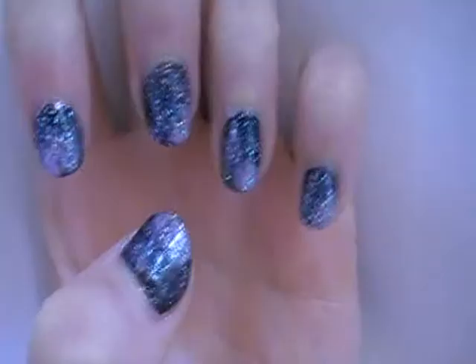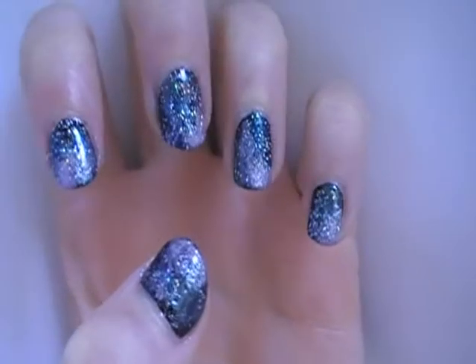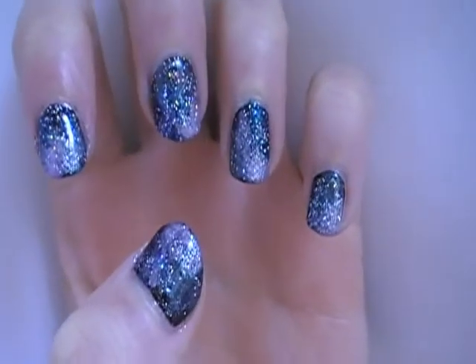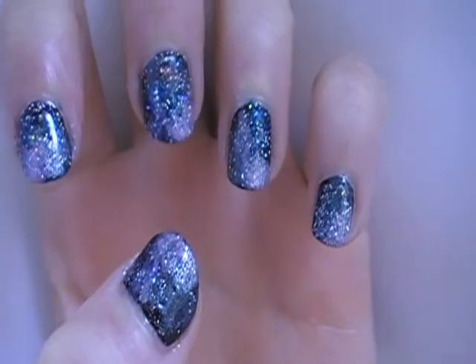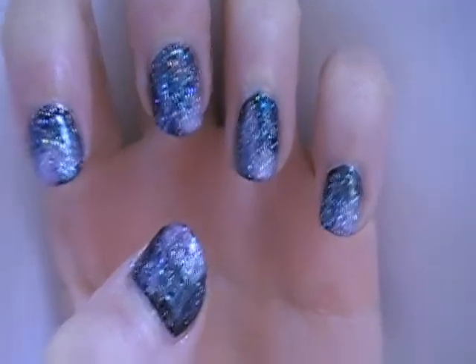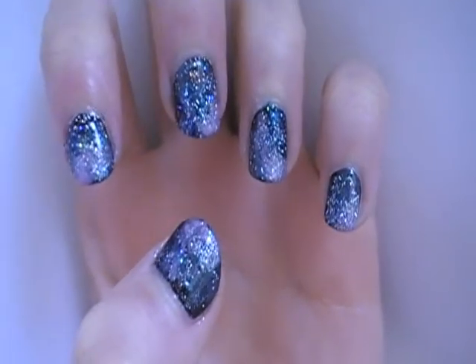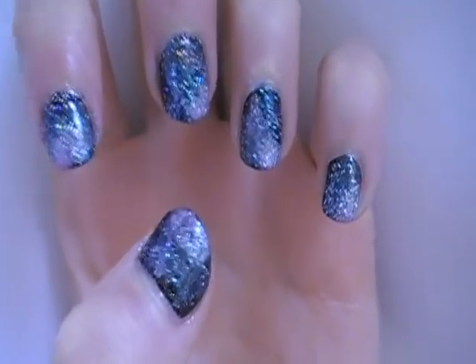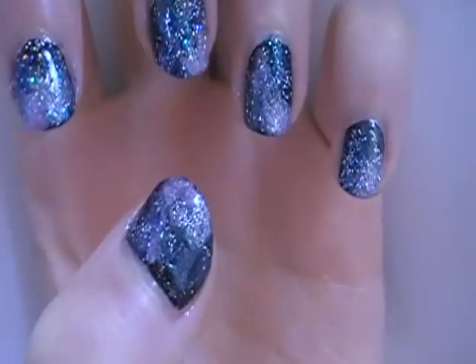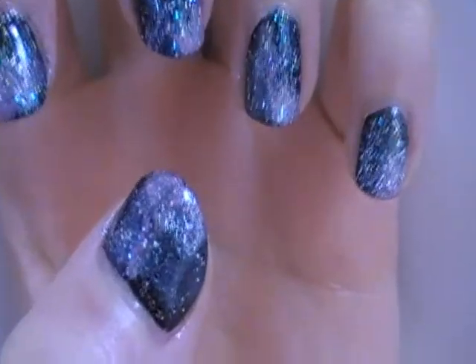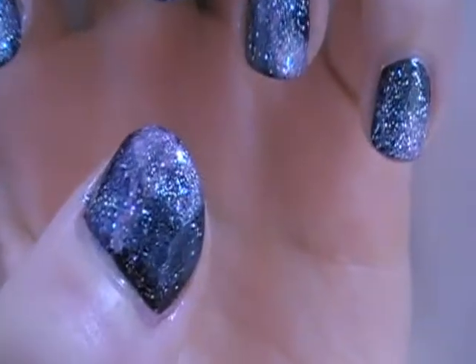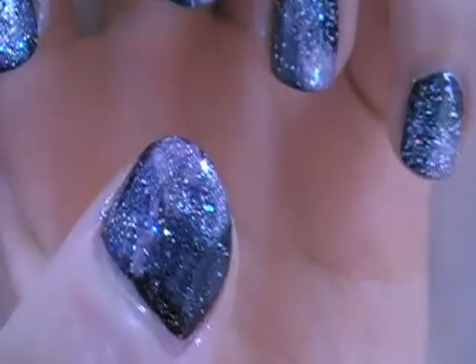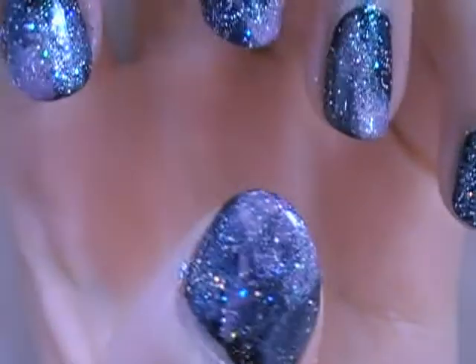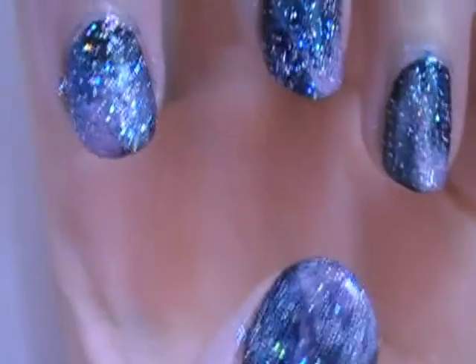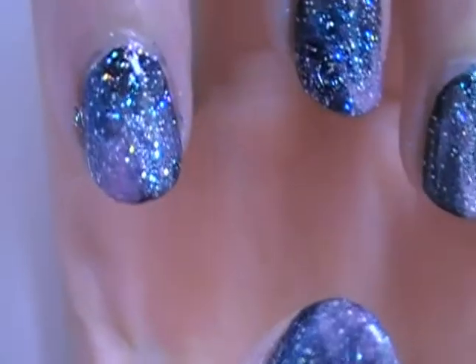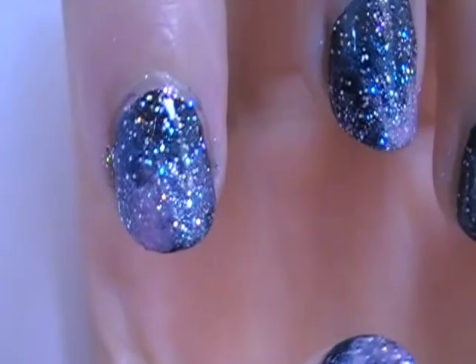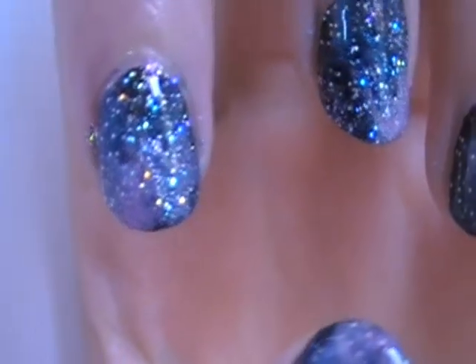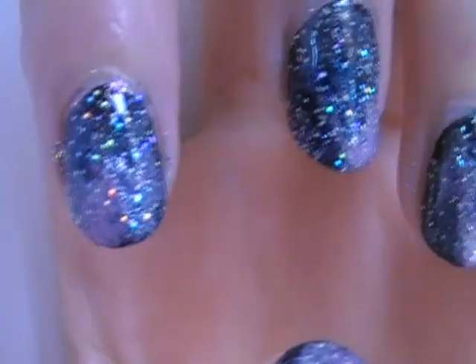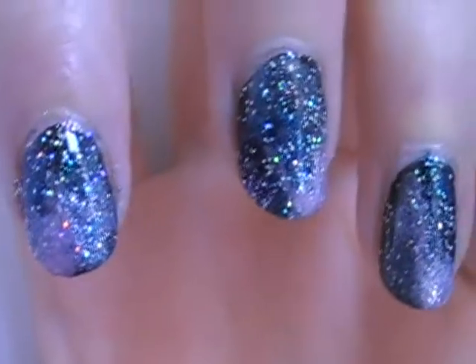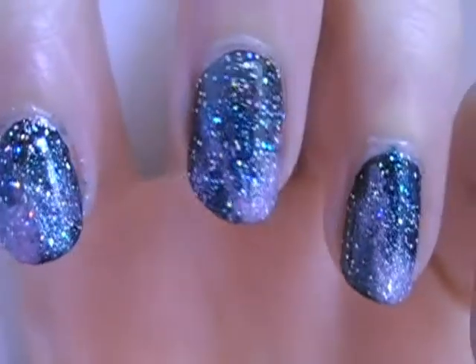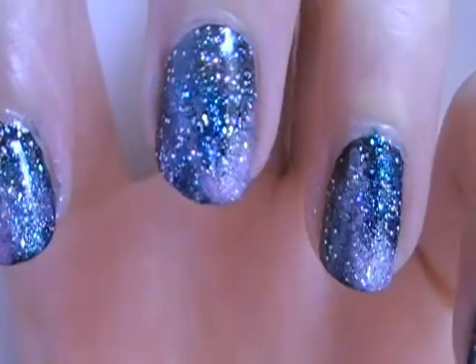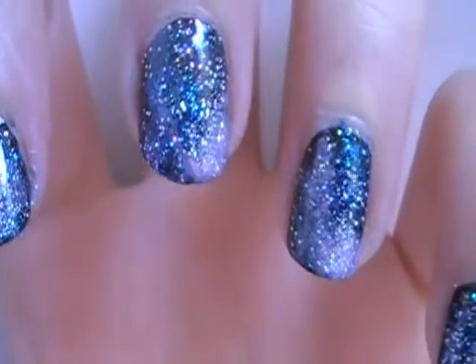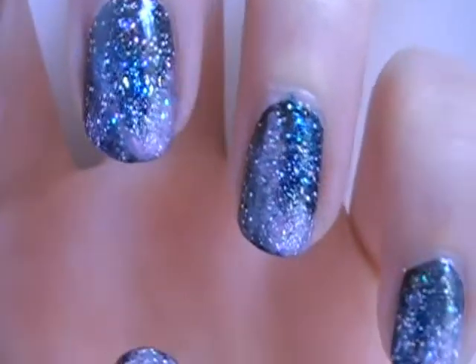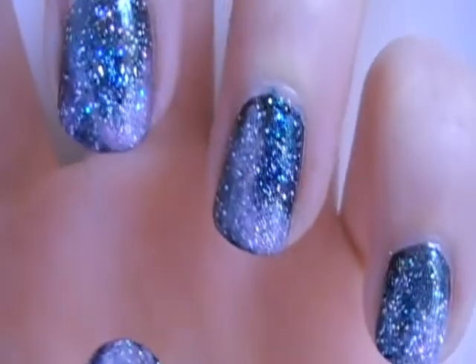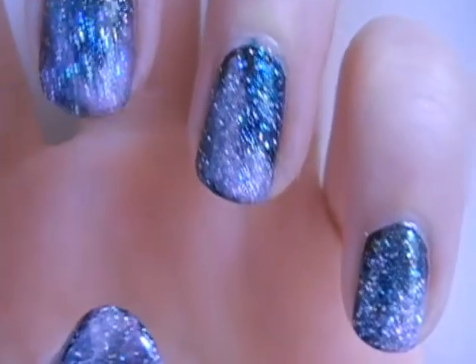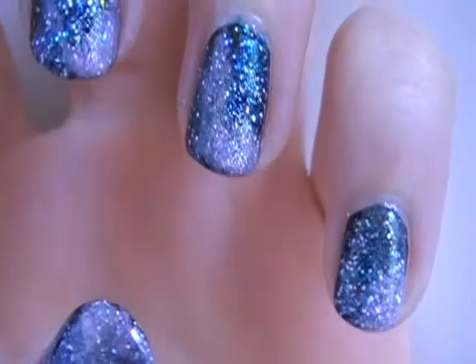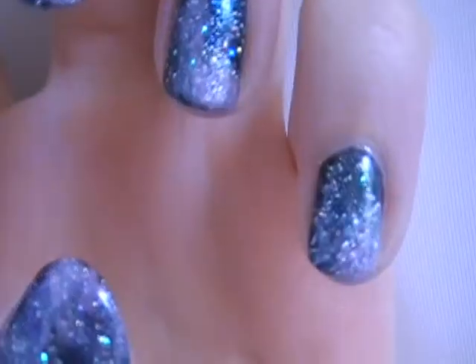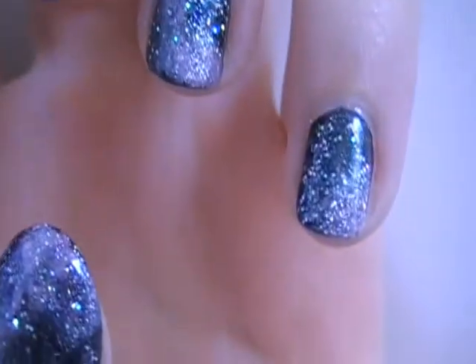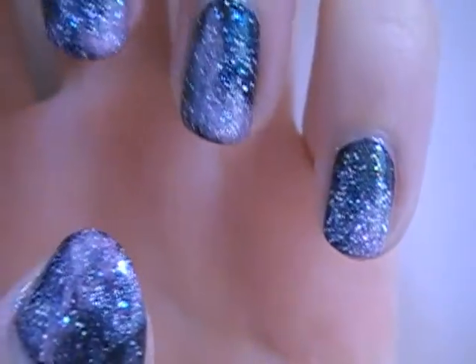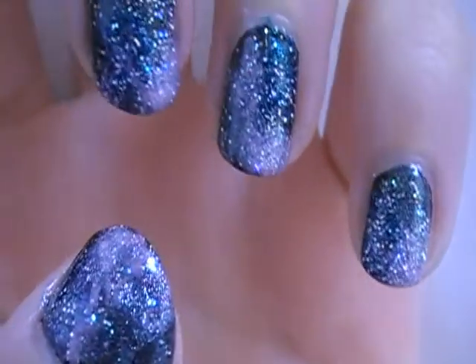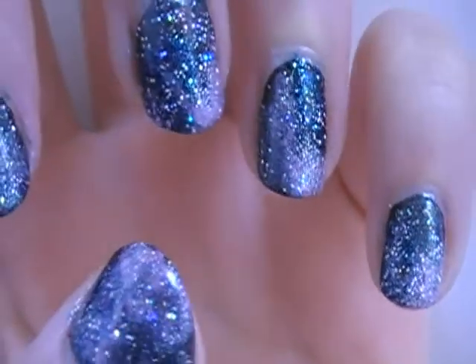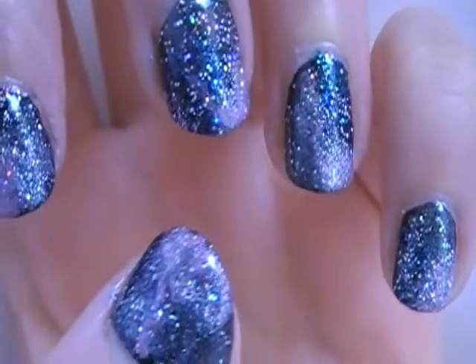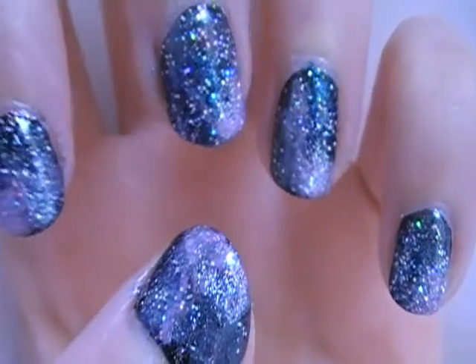Those are what they finally look like. I hope you guys enjoyed this amazing tutorial of galaxy nails. This was a highly requested video. I hope you guys have a great day and I will see you very soon in my next video. Bye!